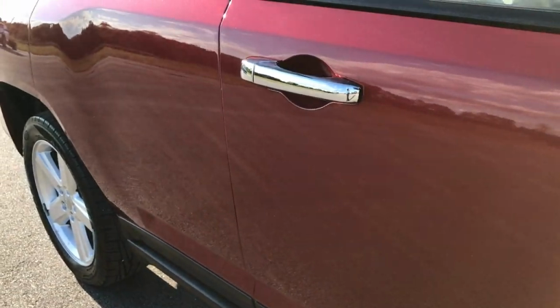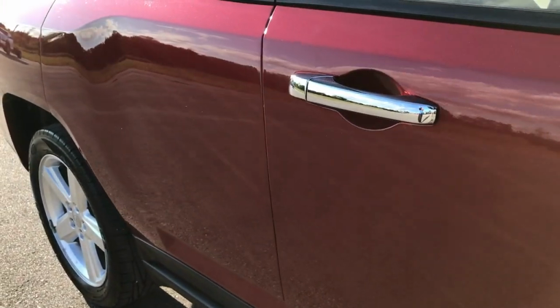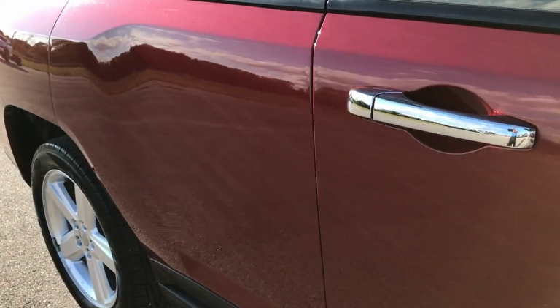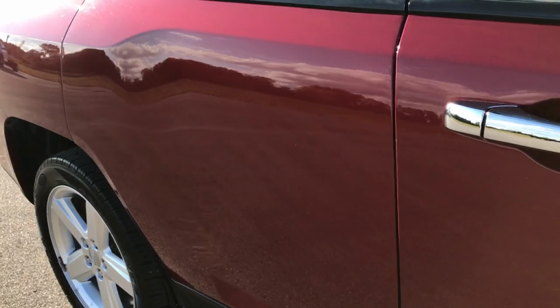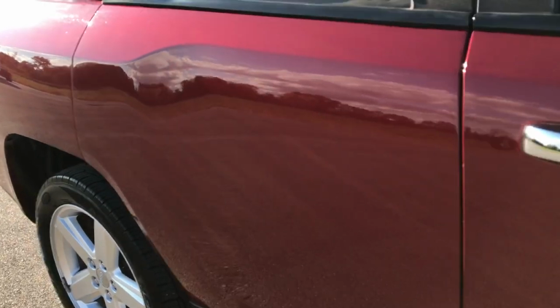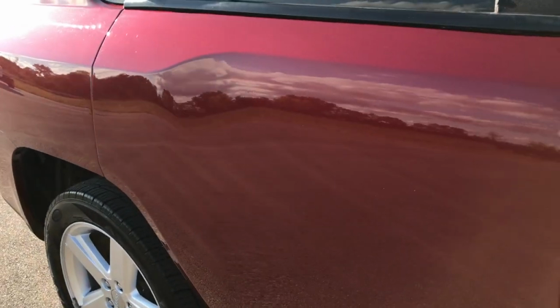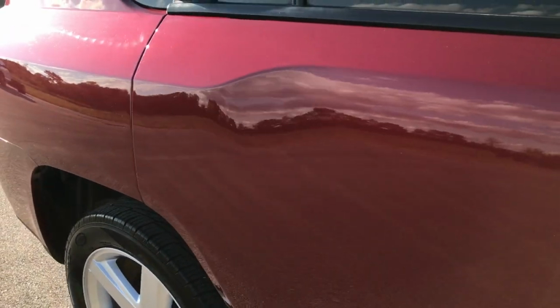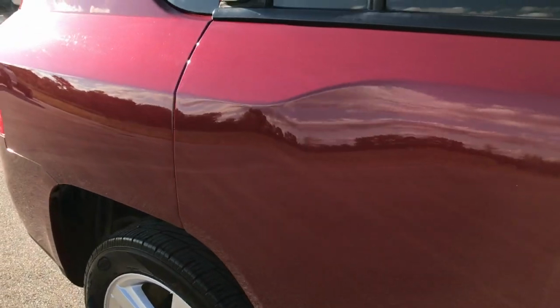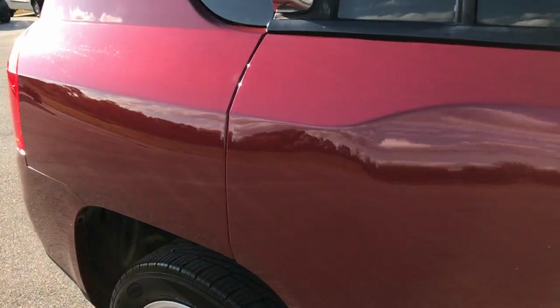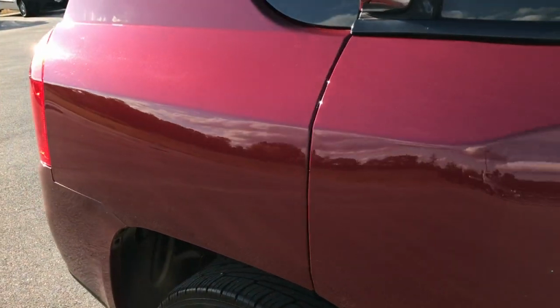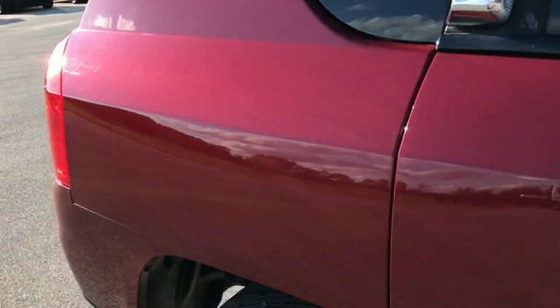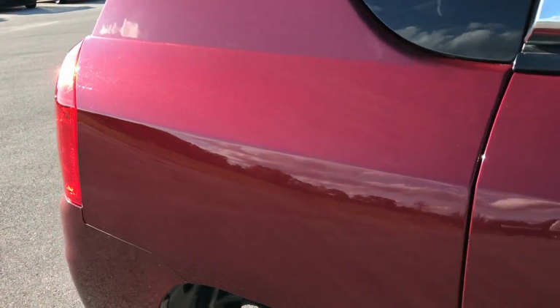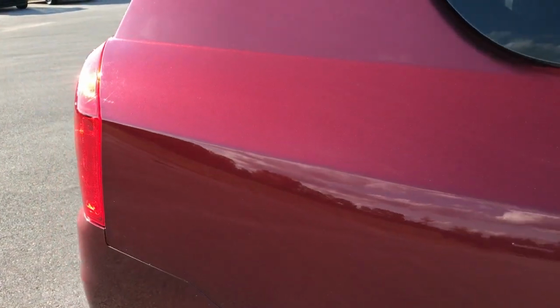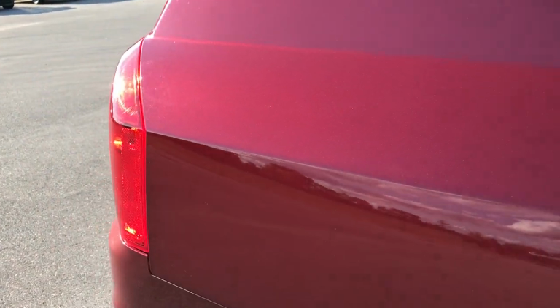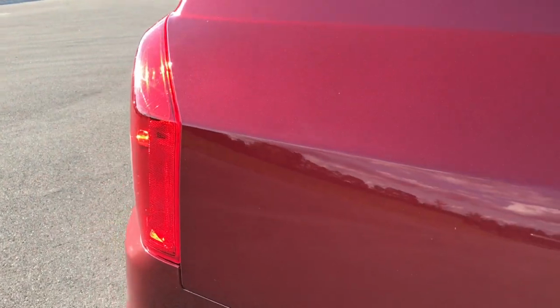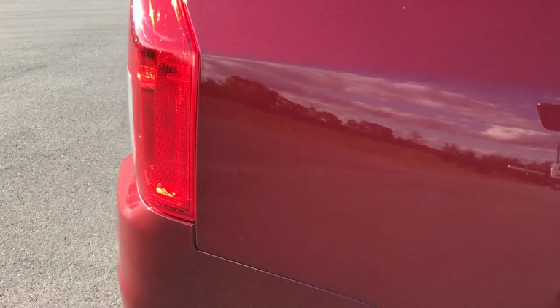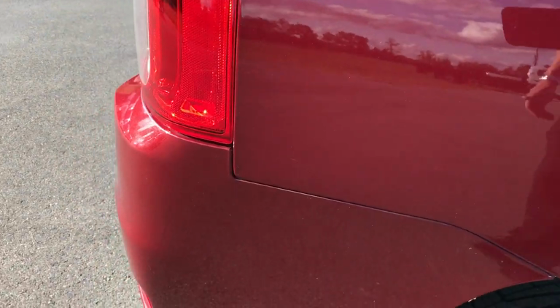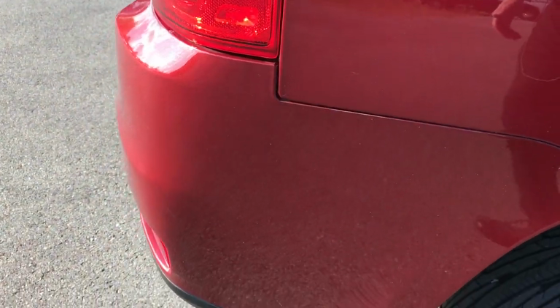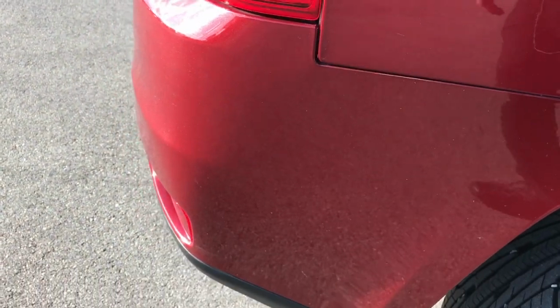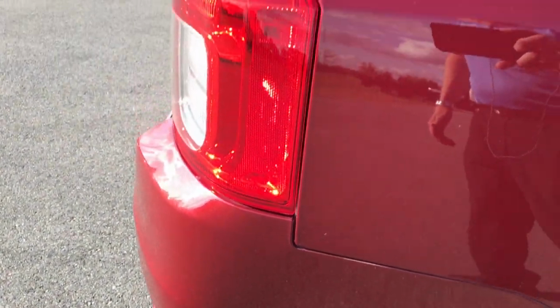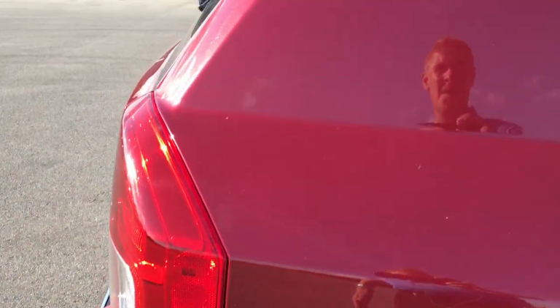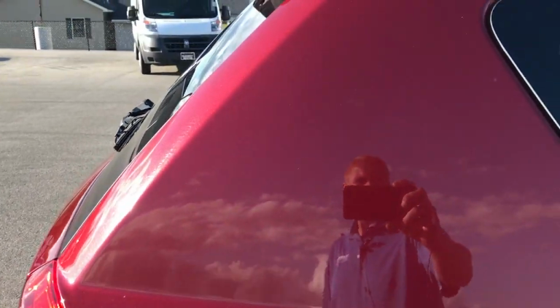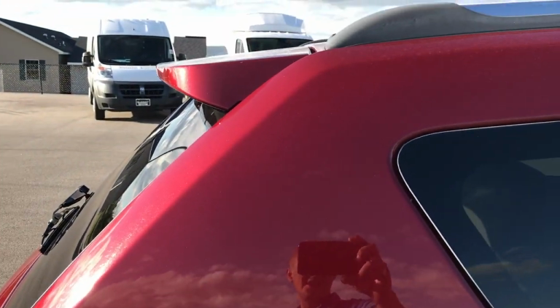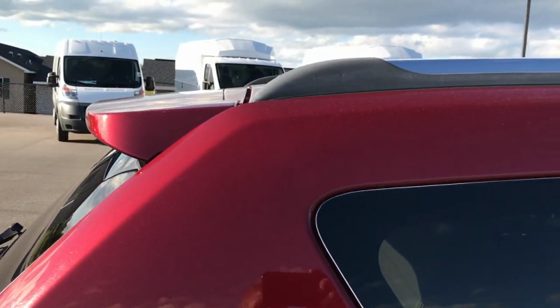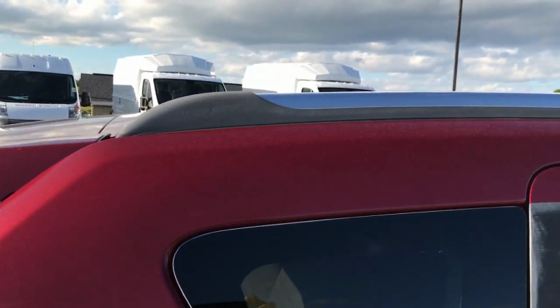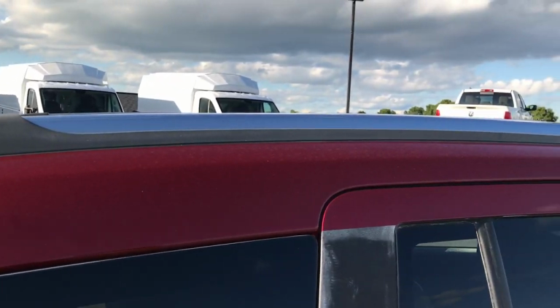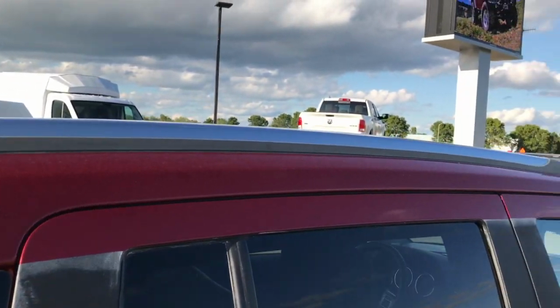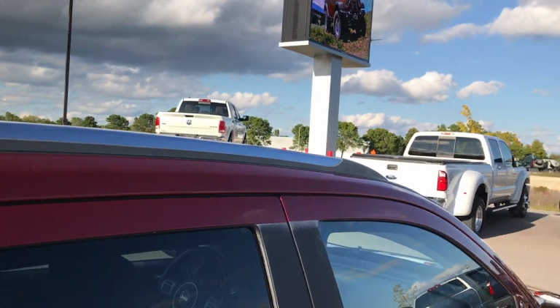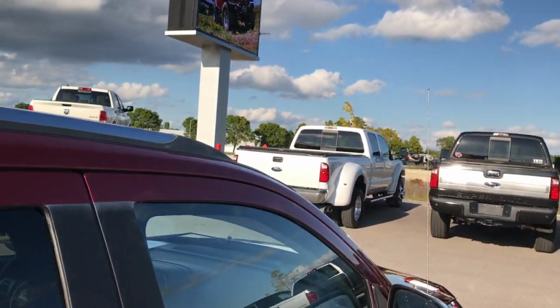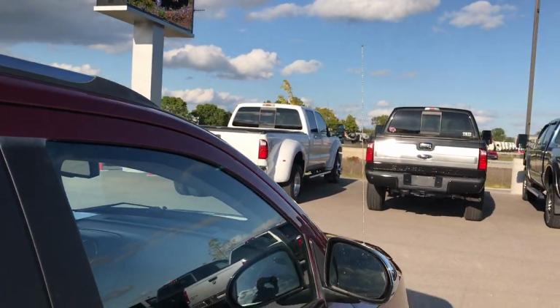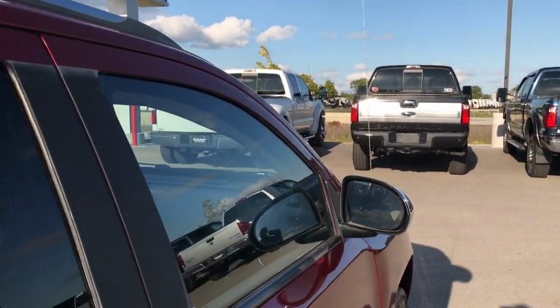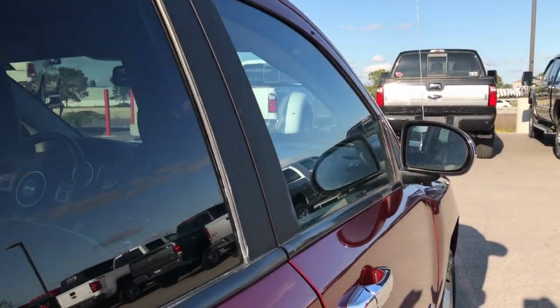If you have HD capabilities on your computer, tablet or smartphone, turn them on now. It's like you're walking right next to the car with me so that you can get a really good idea of the overall quality of this vehicle.